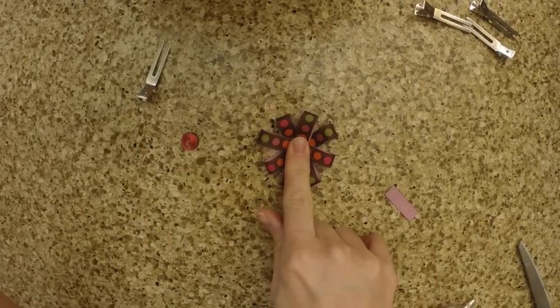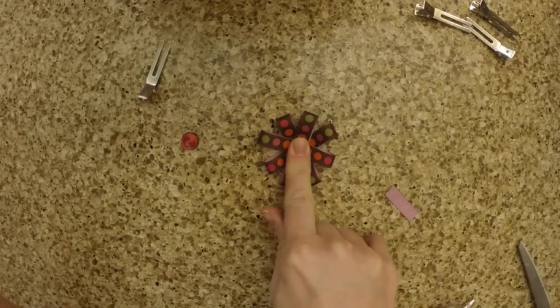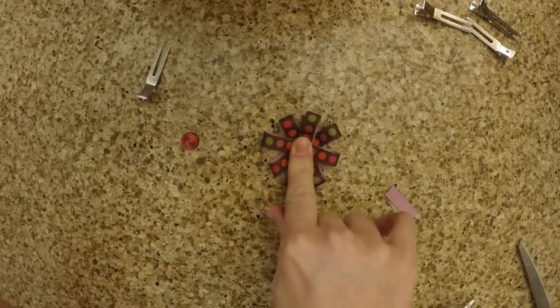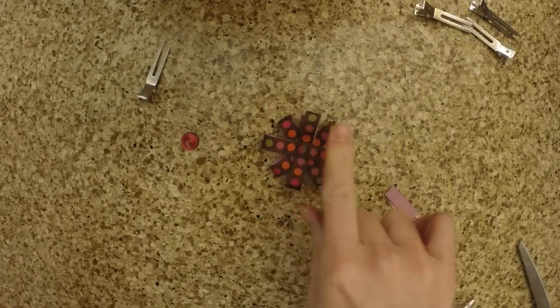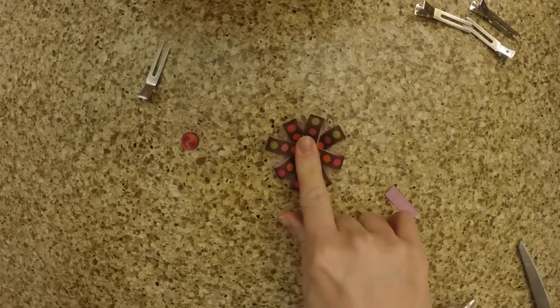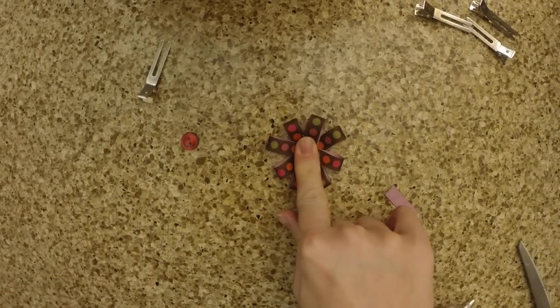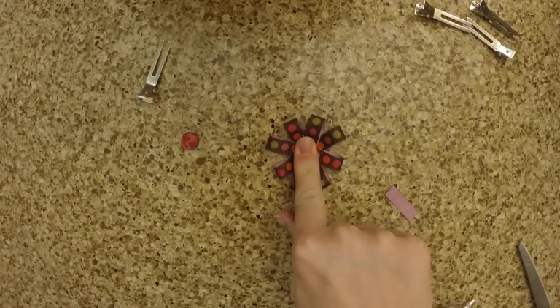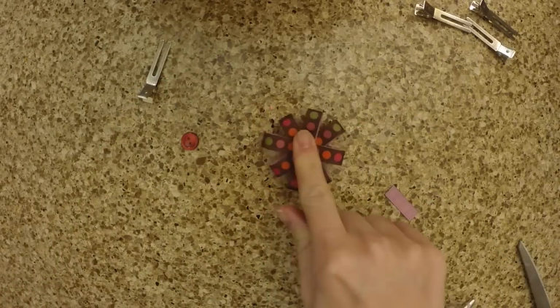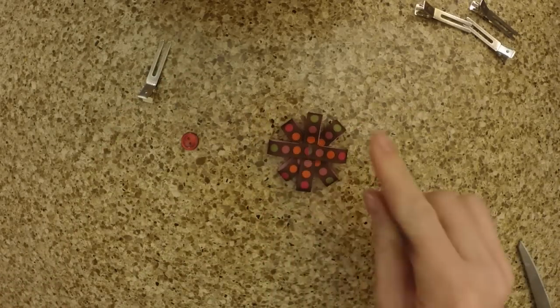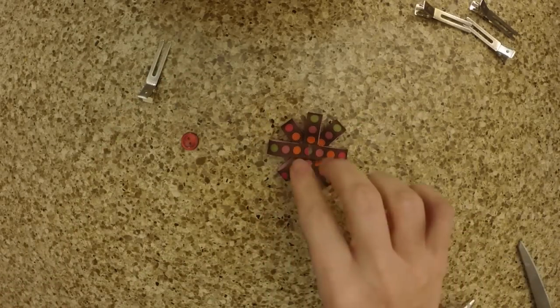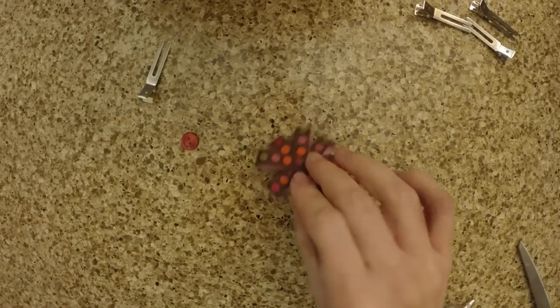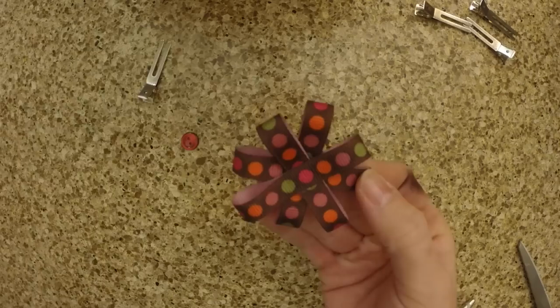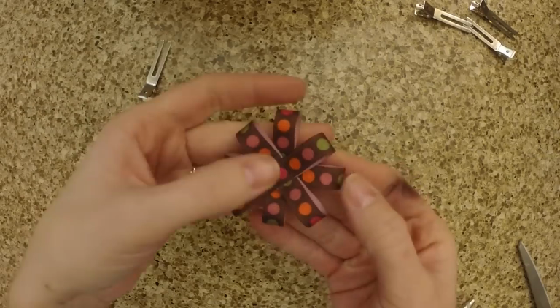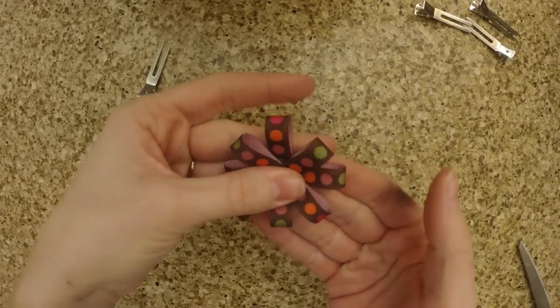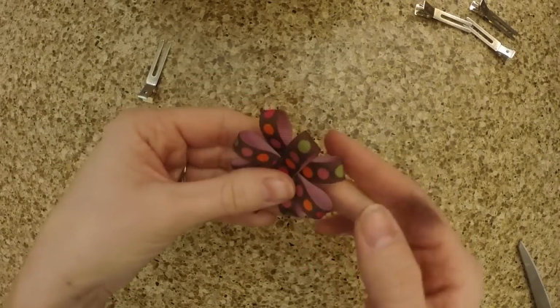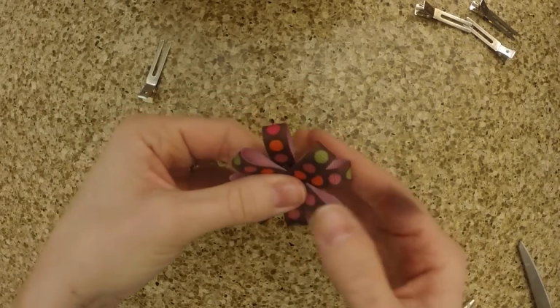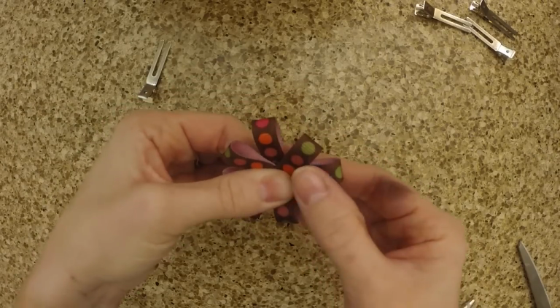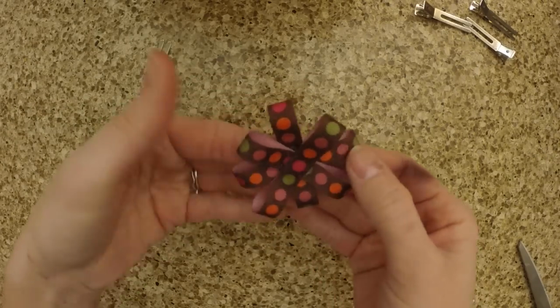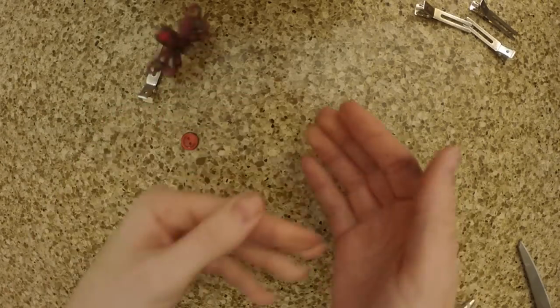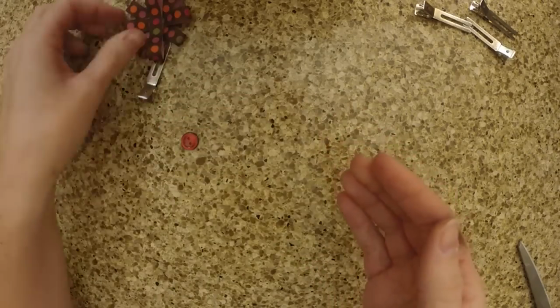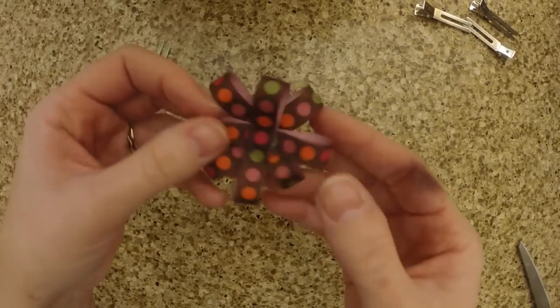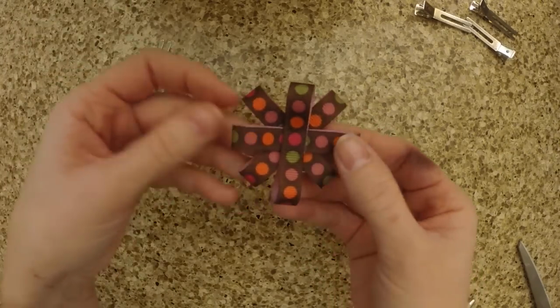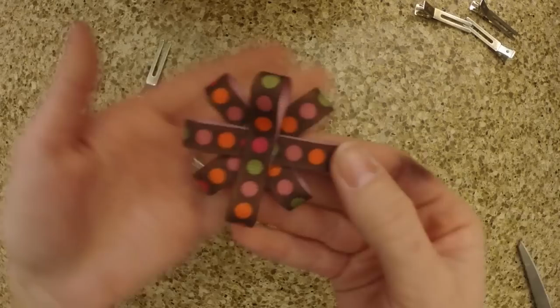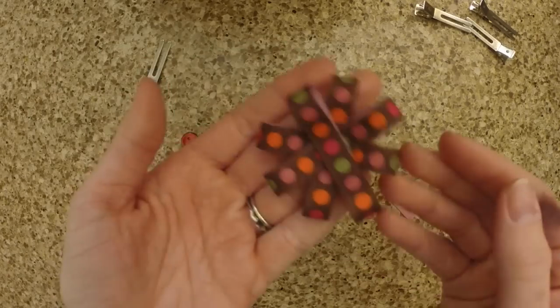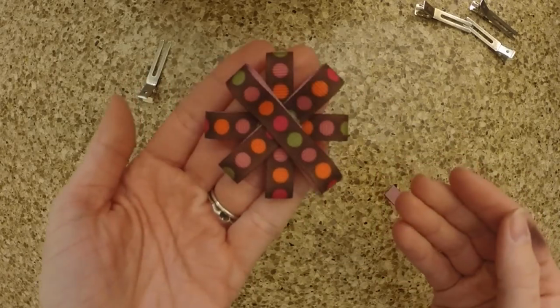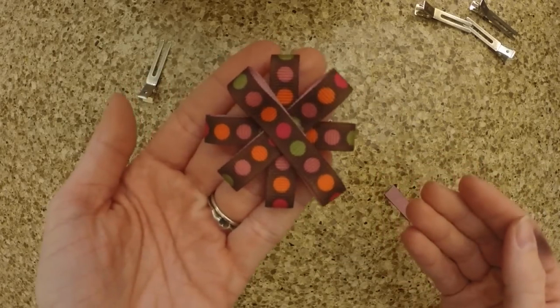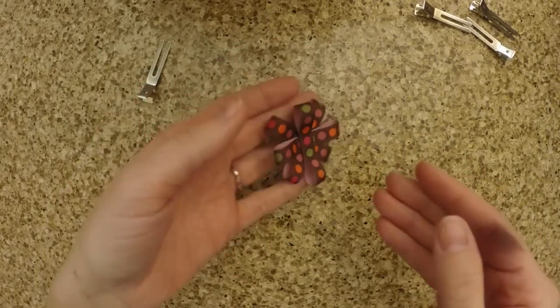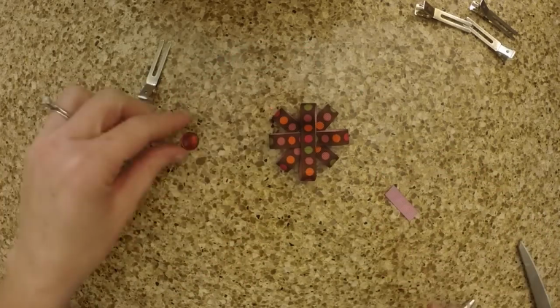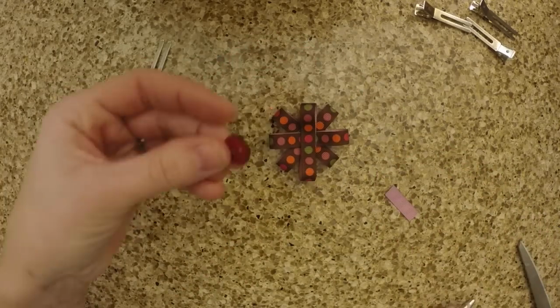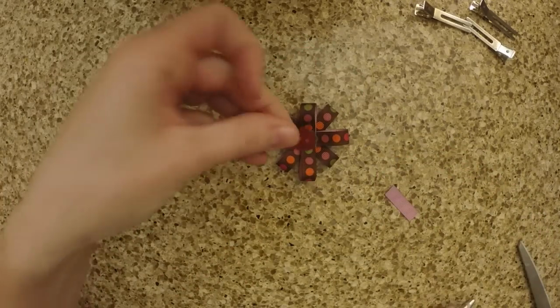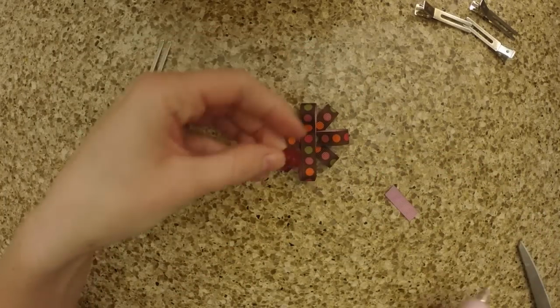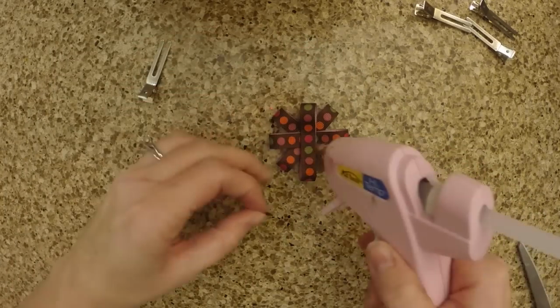Once you've done that, you want to flip it over to the front and add your little button. It's just a finishing touch.